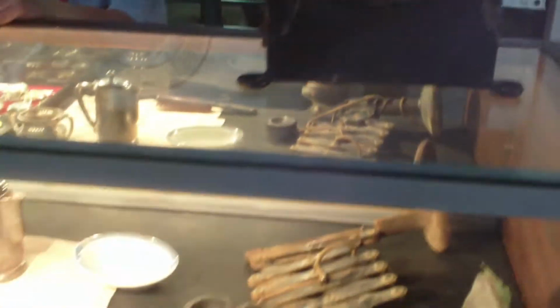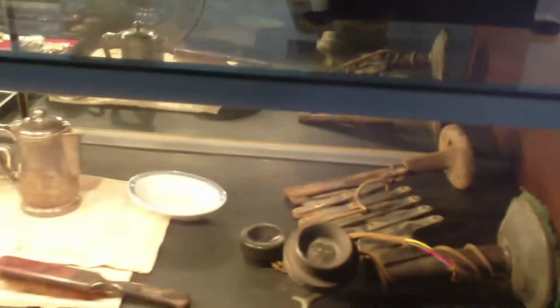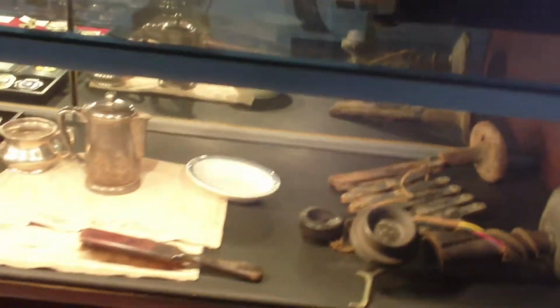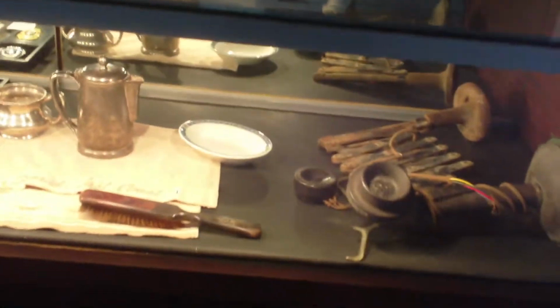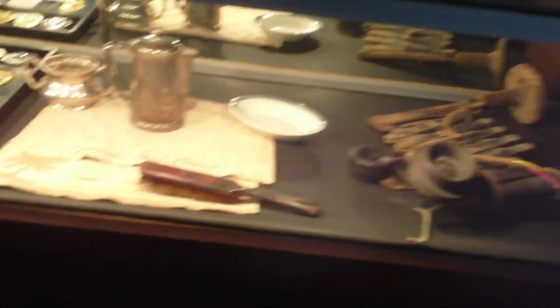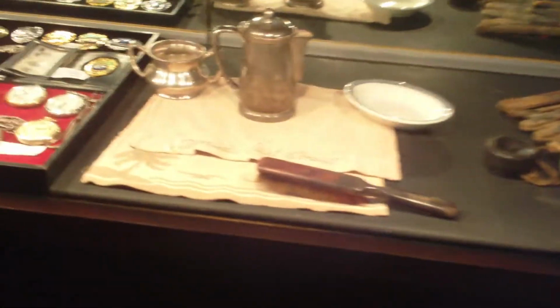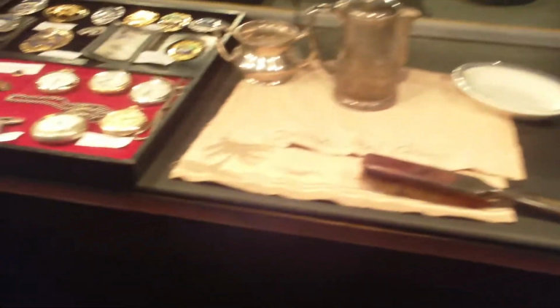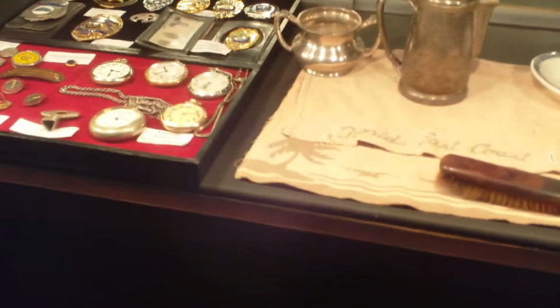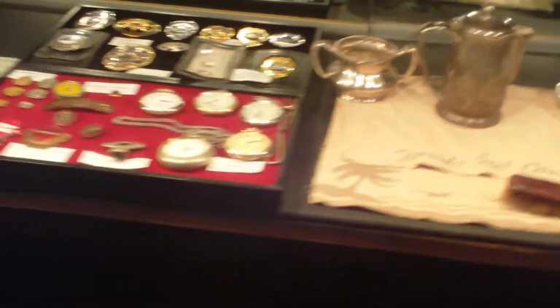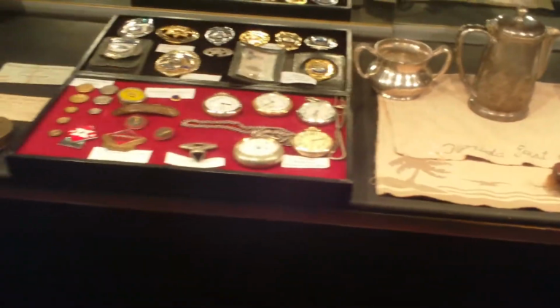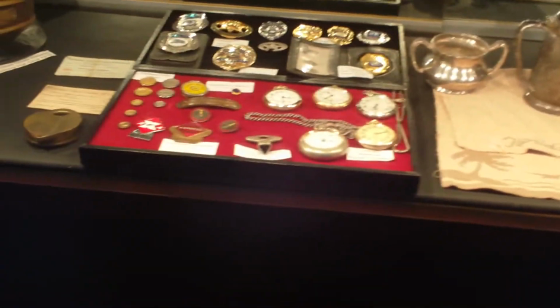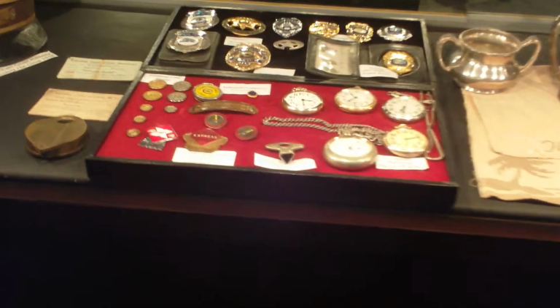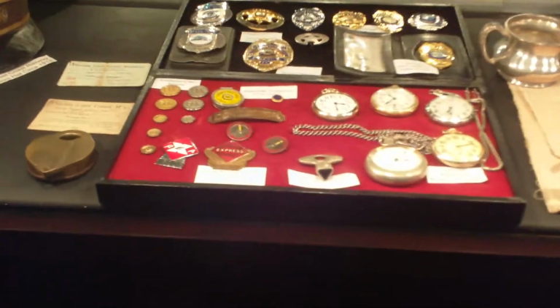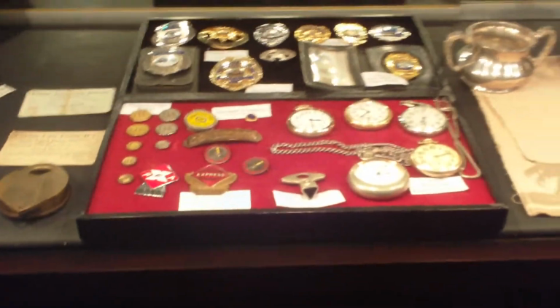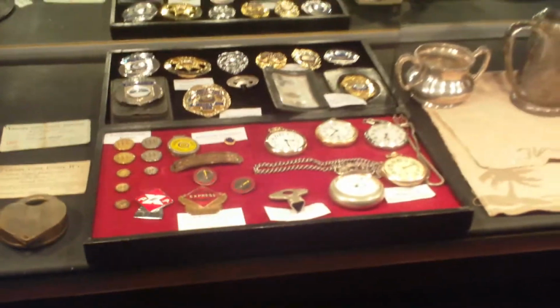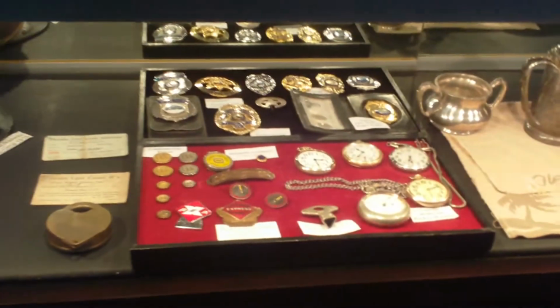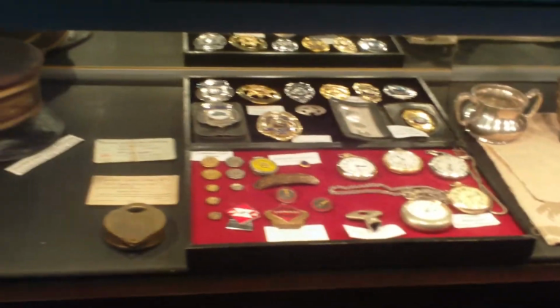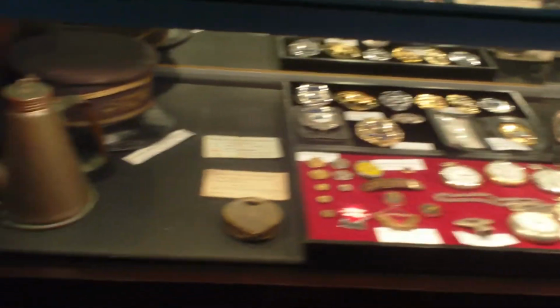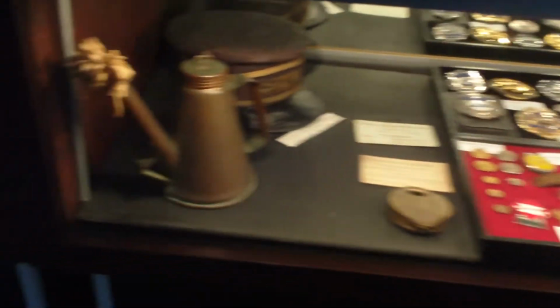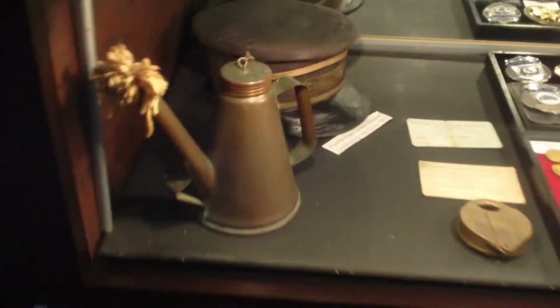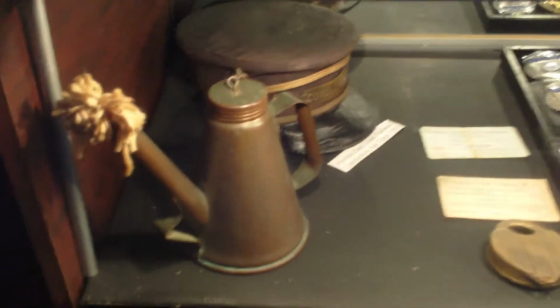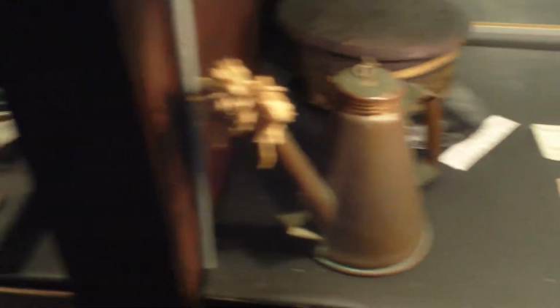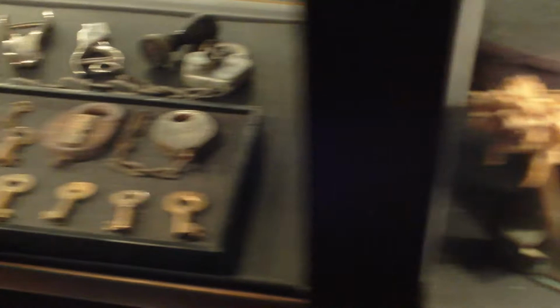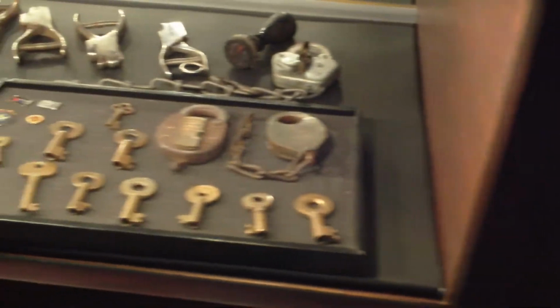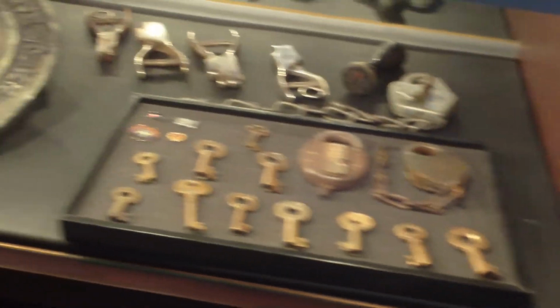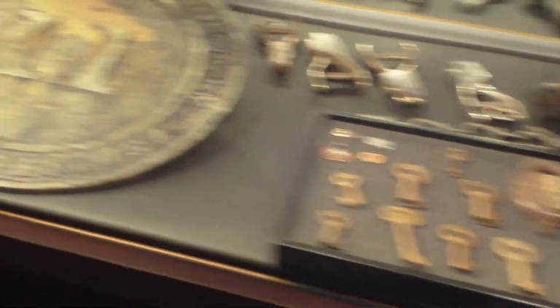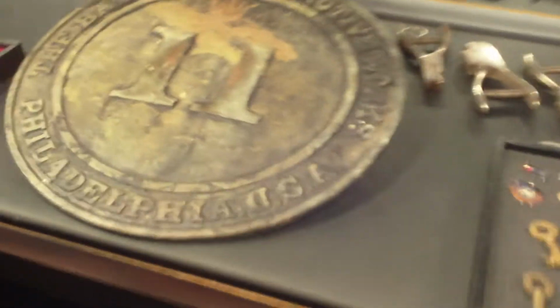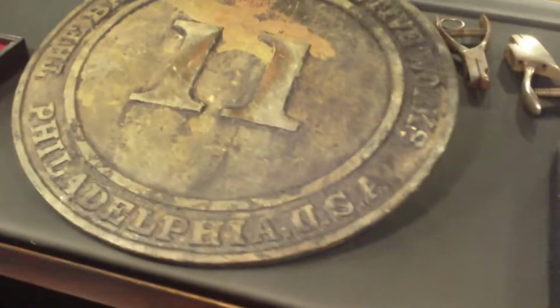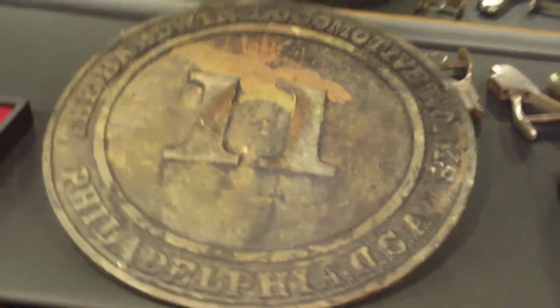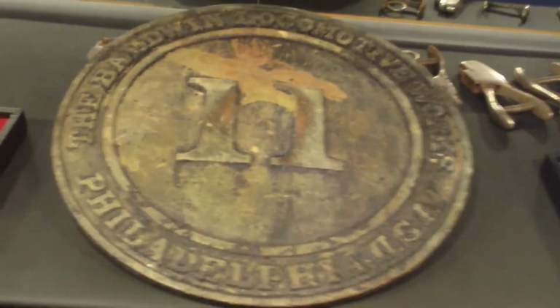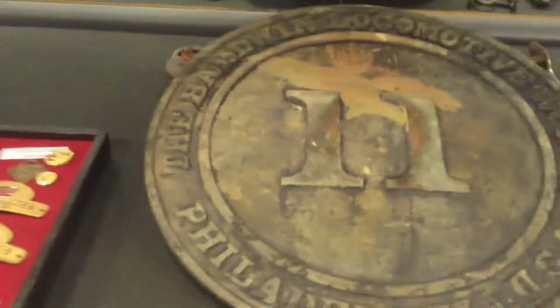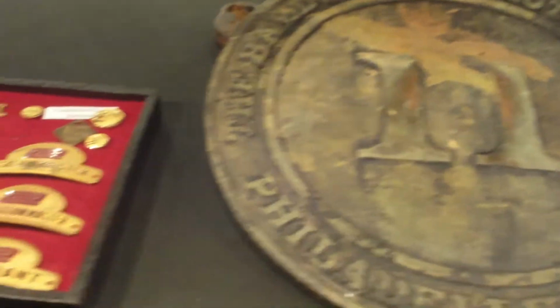Our display cases, got all kinds of artifacts. The old telephone from the Fort Pierce Depot, pocket watches, badges, conductor's hats, locks and keys, plate number 11 from one of the old Walnuts.